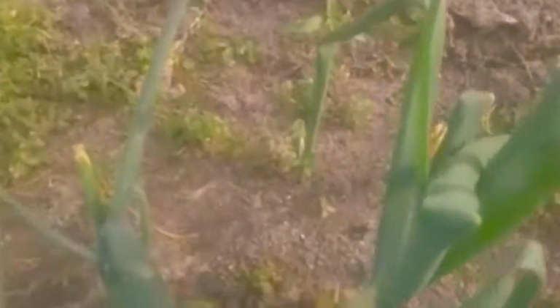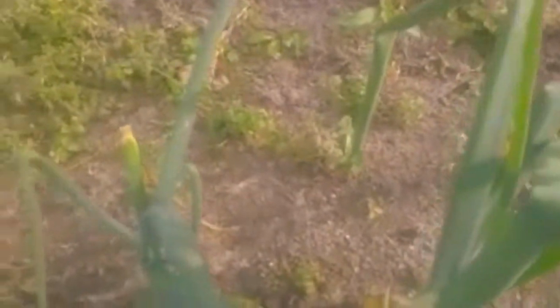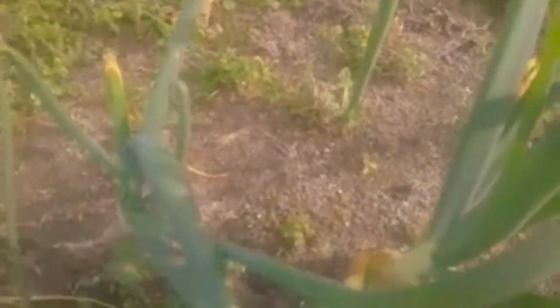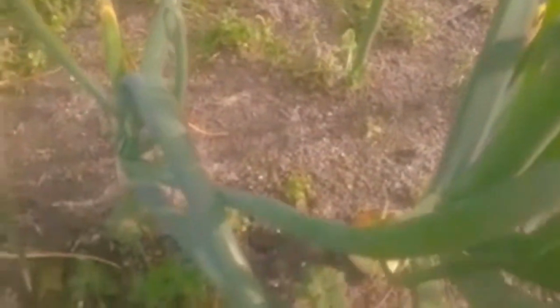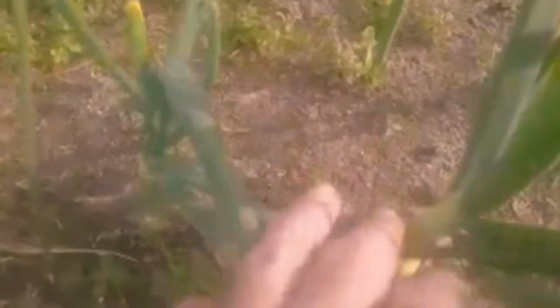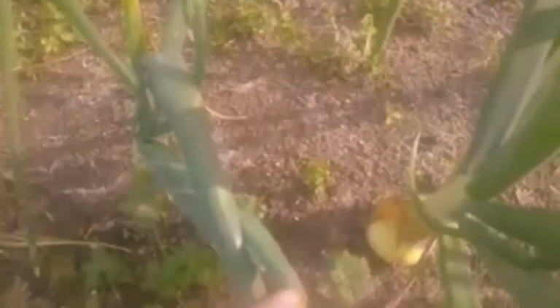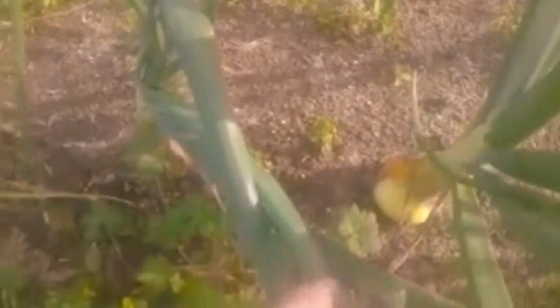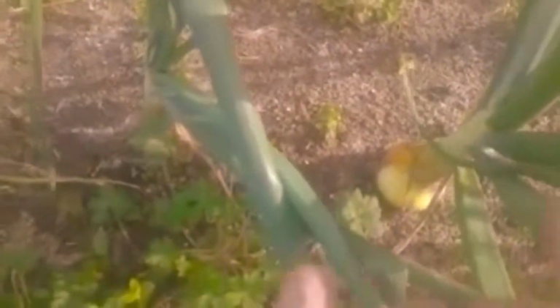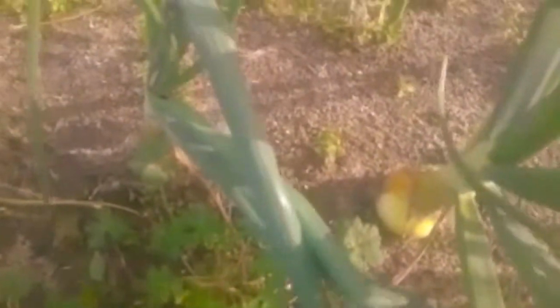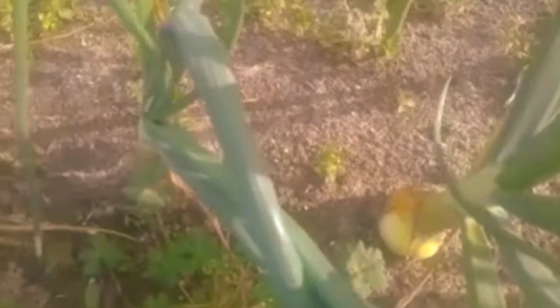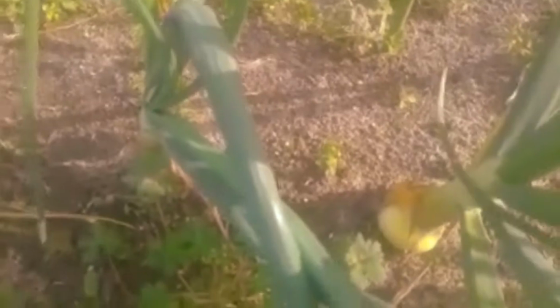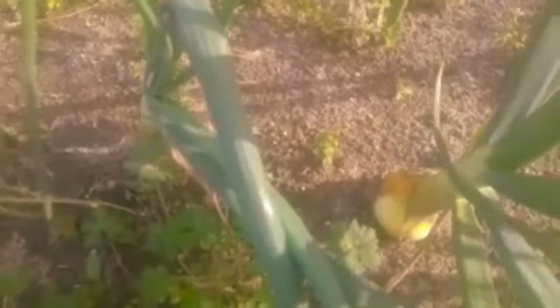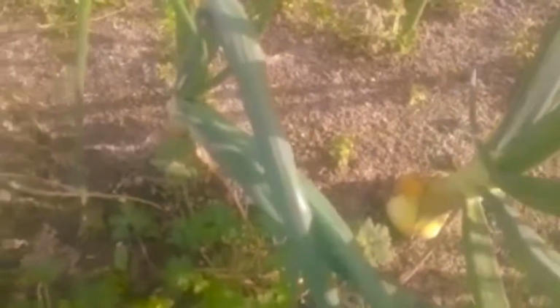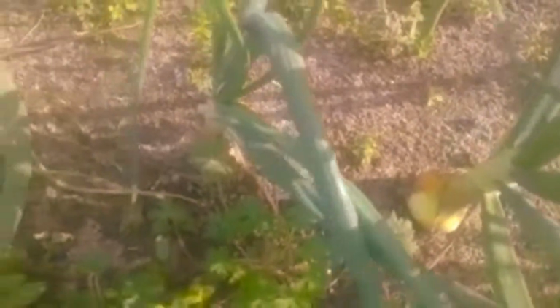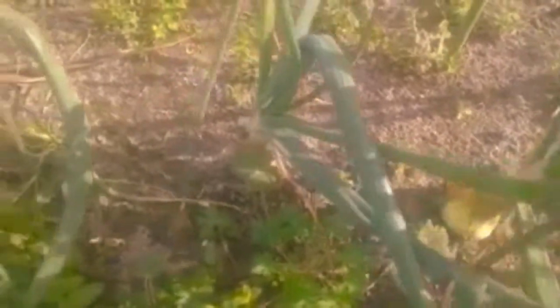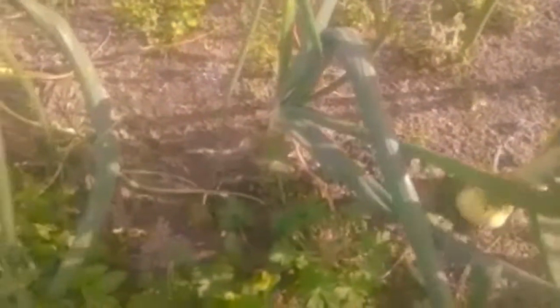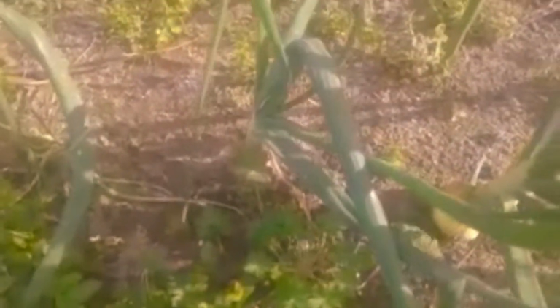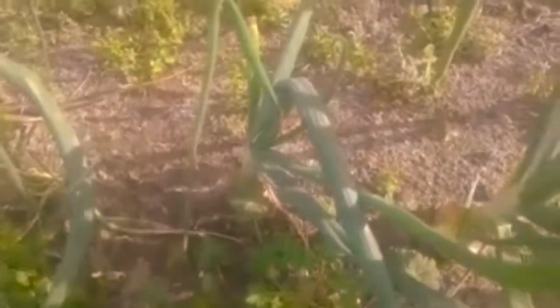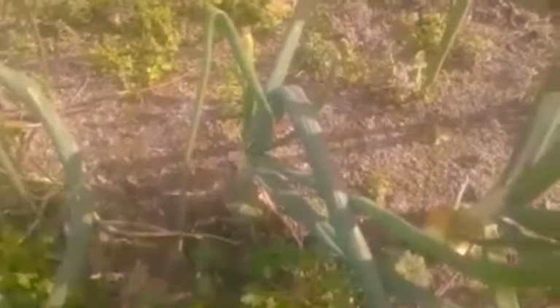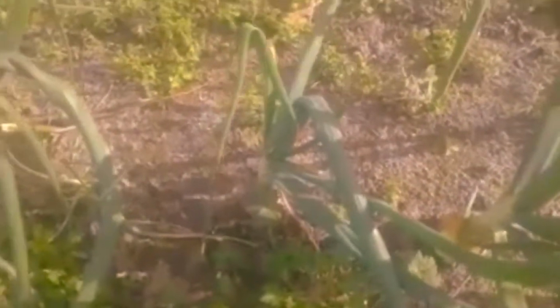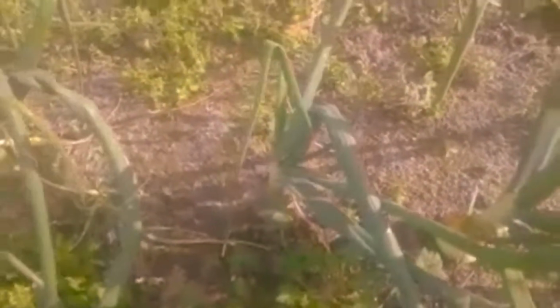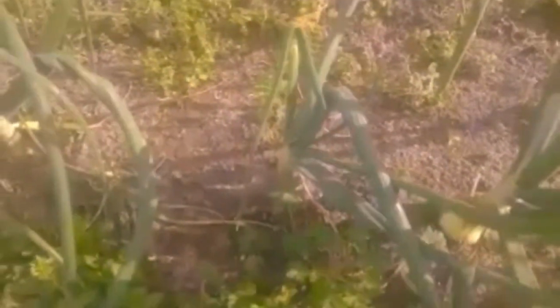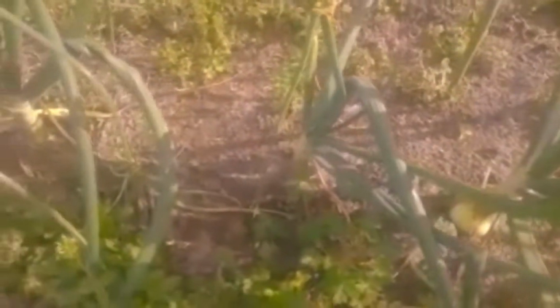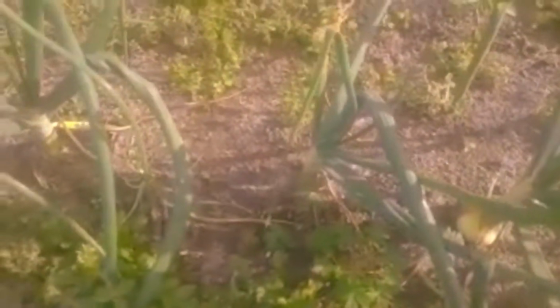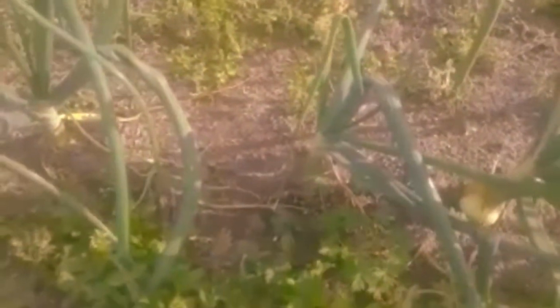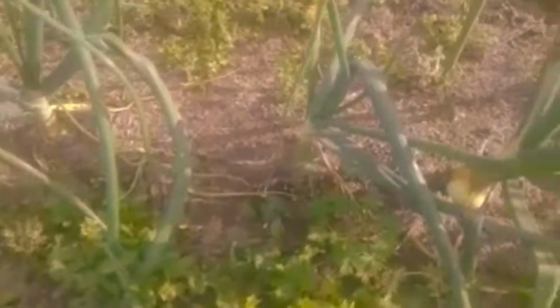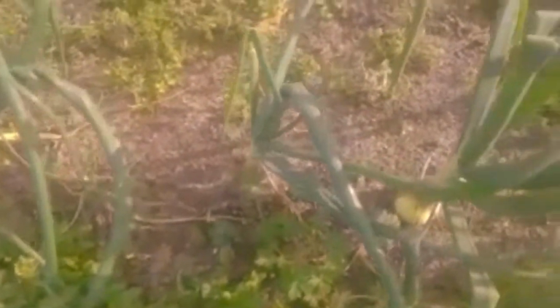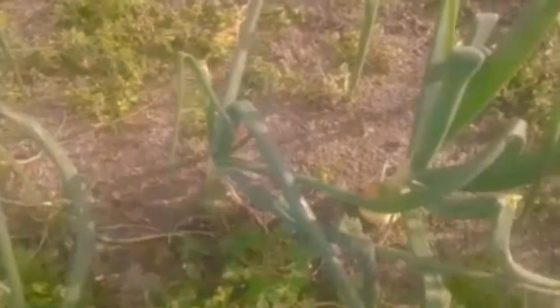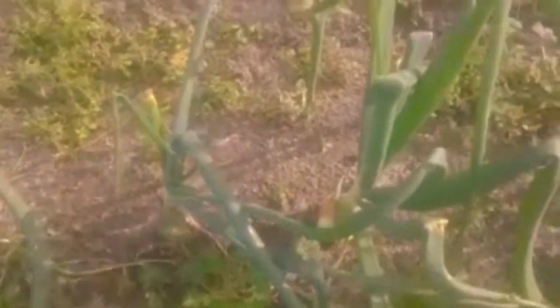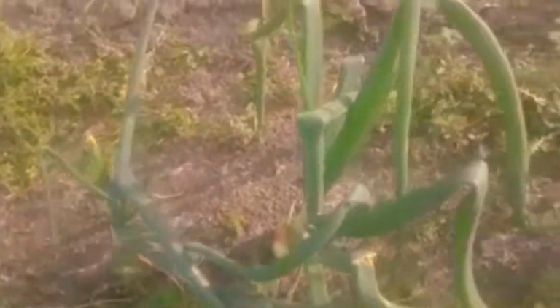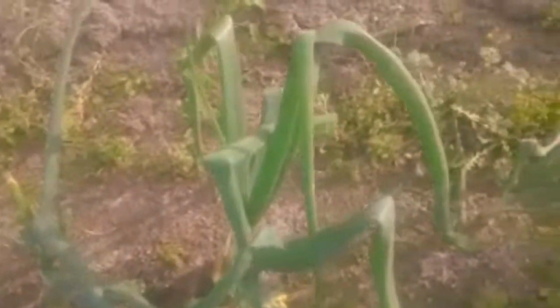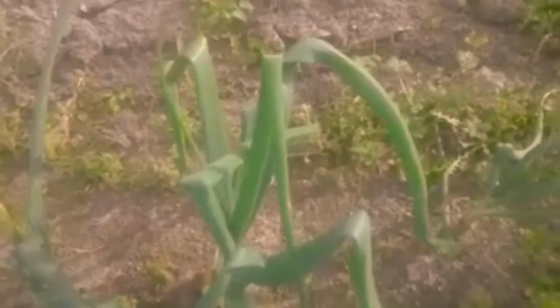Get my onions cleaned up again — there's a nice one starting to bulb there. I need to come through and pull this dirt away from them so that they'll bulb up even bigger.